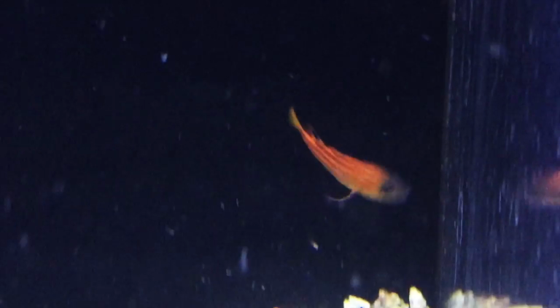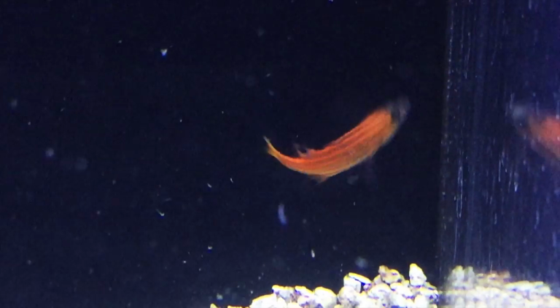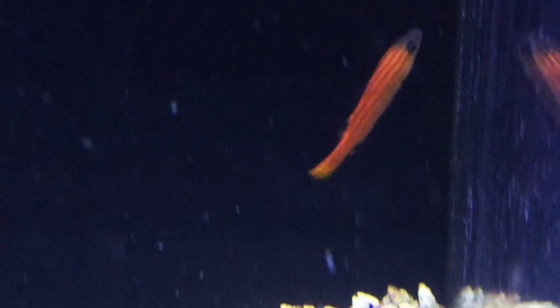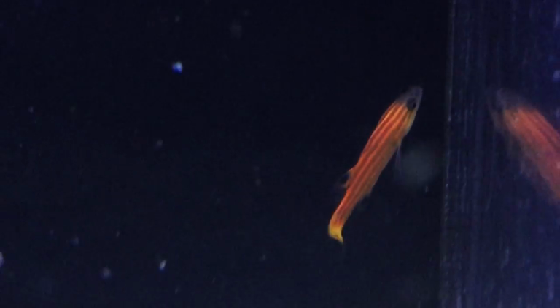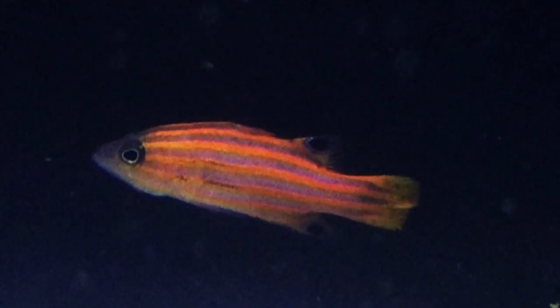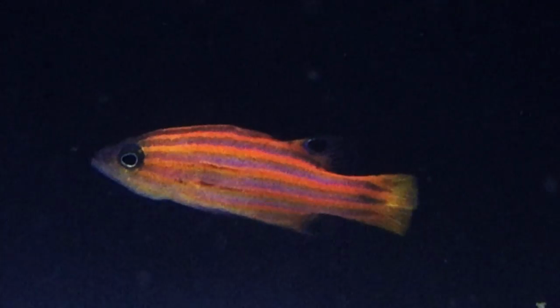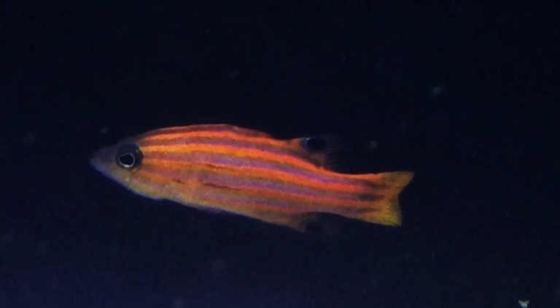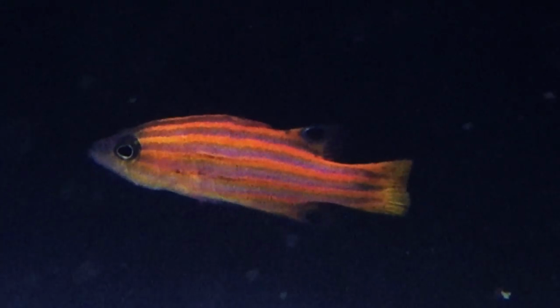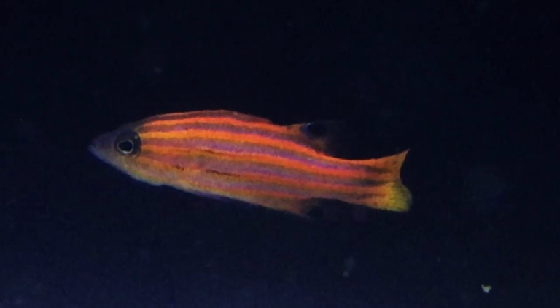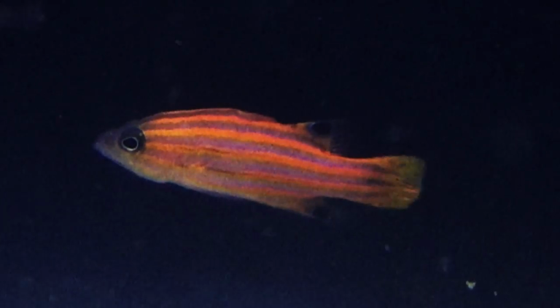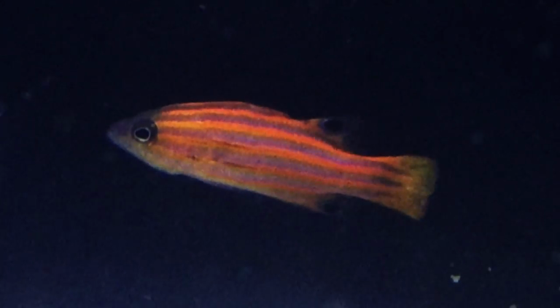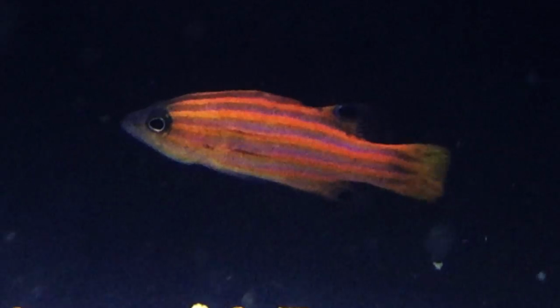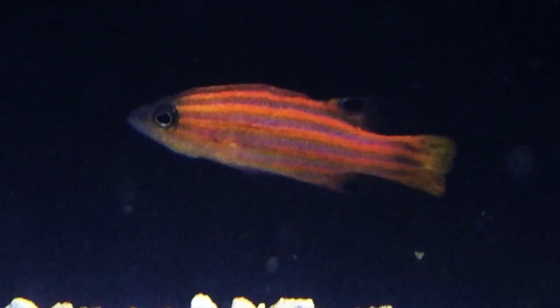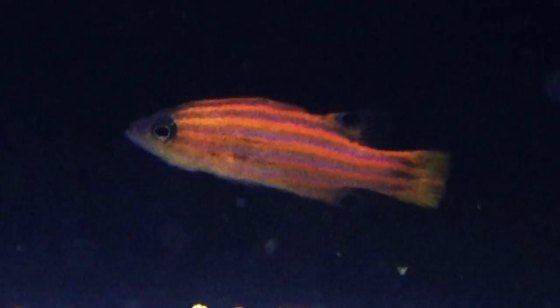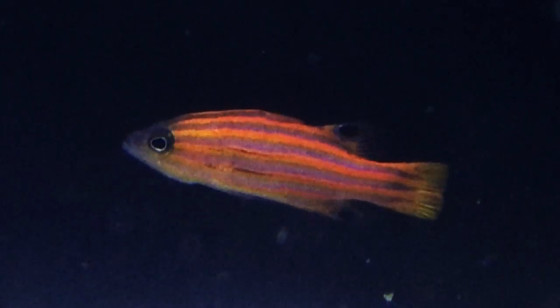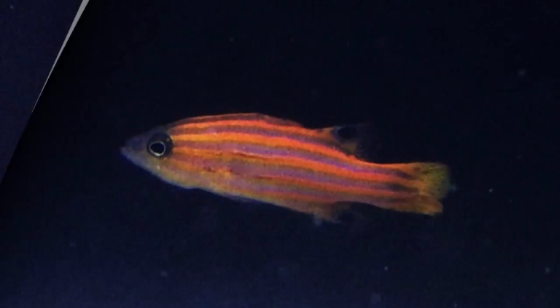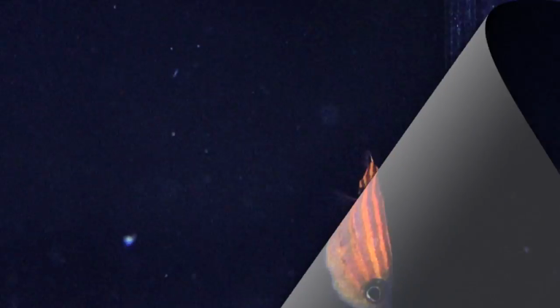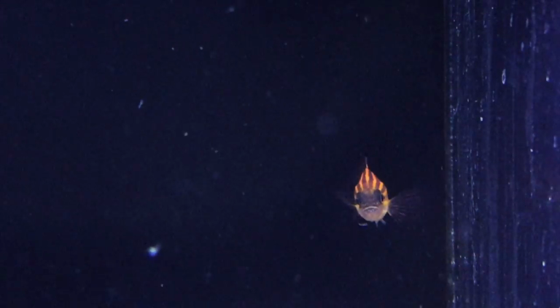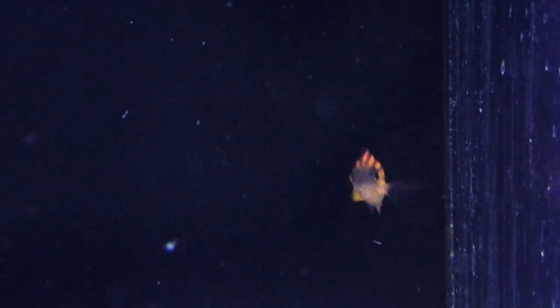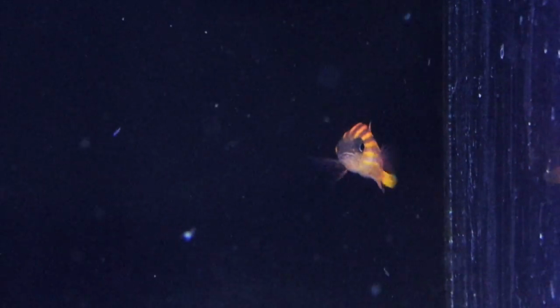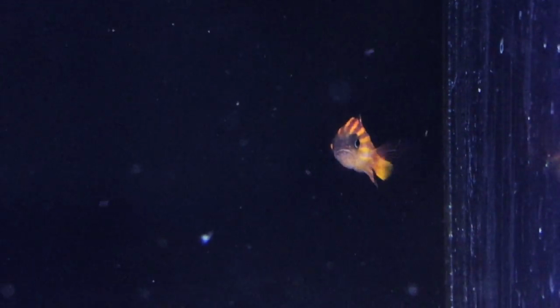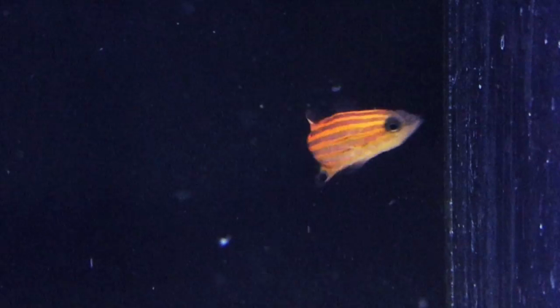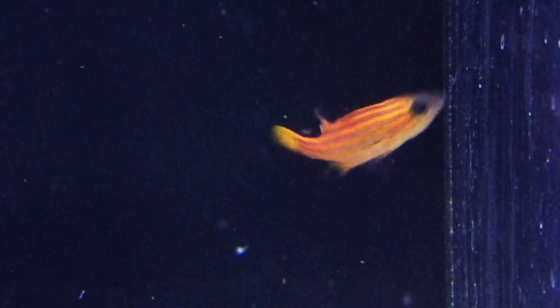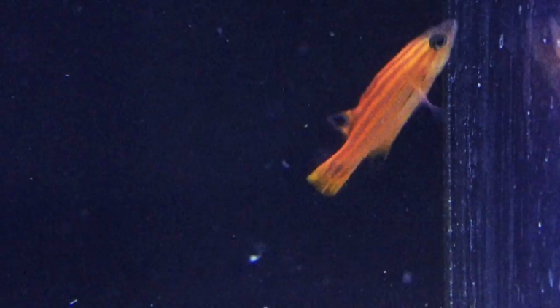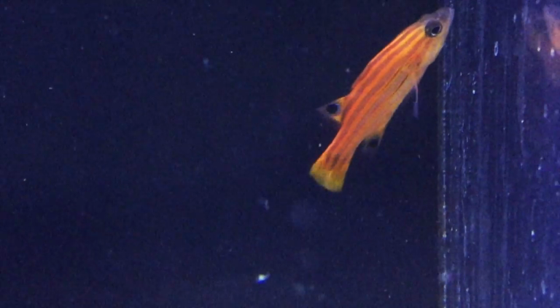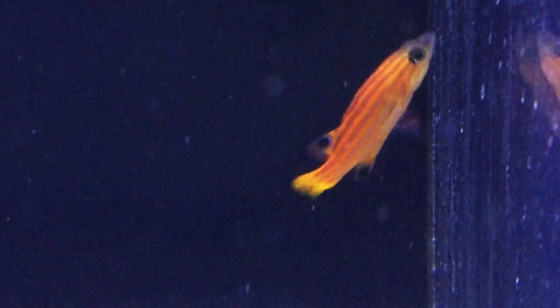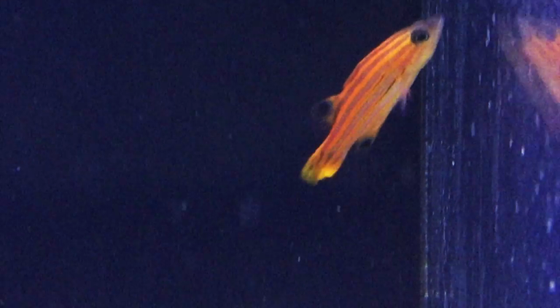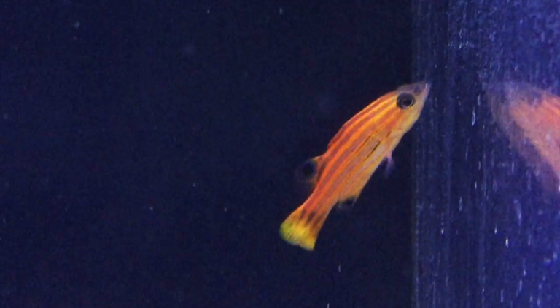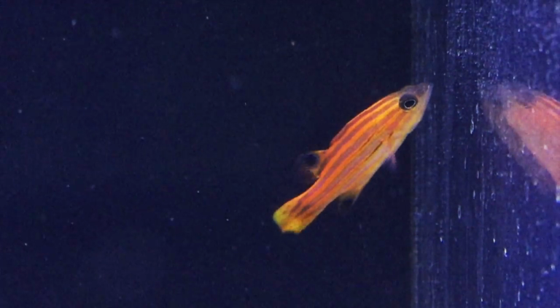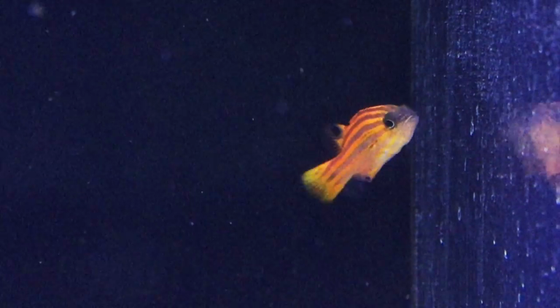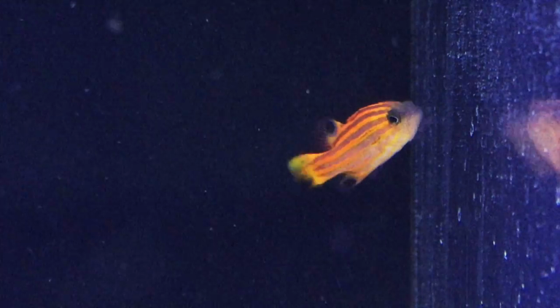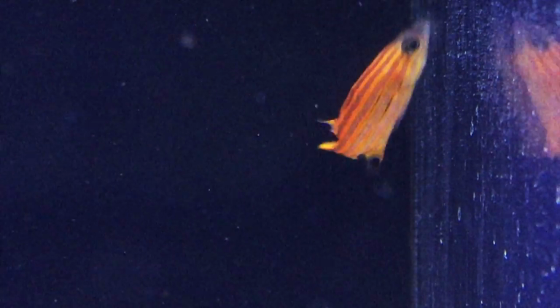This Basslet will max out around 3 inches. Be sure to keep a lid on your aquarium because they can be jumpers. This guy is a carnivore and likes a quality live or frozen meaty food like brine, mysis, or ghost shrimp.